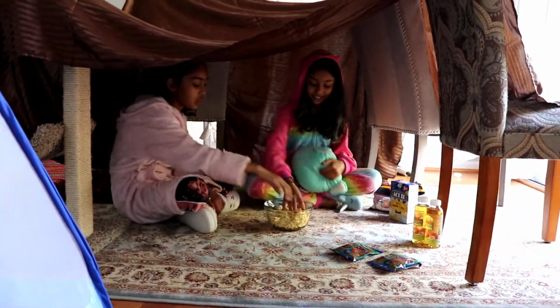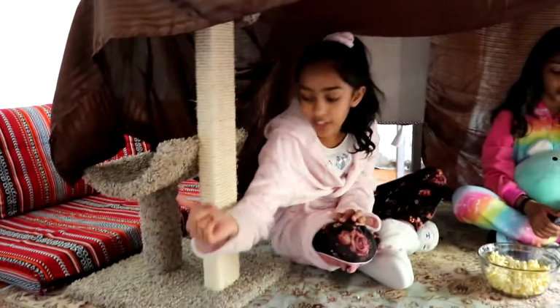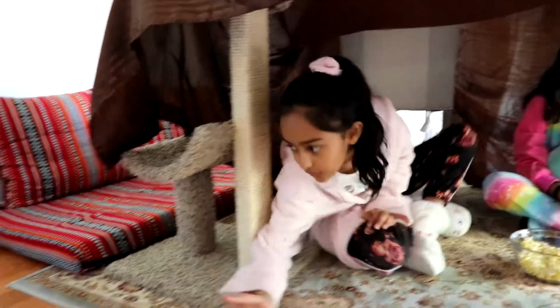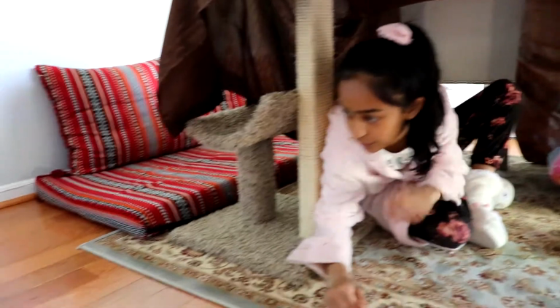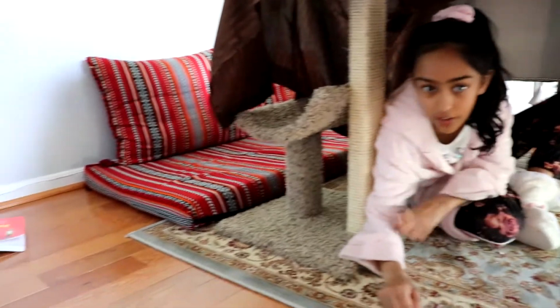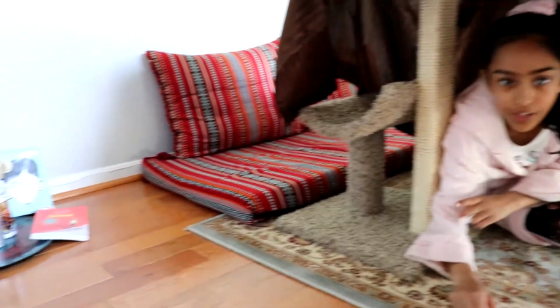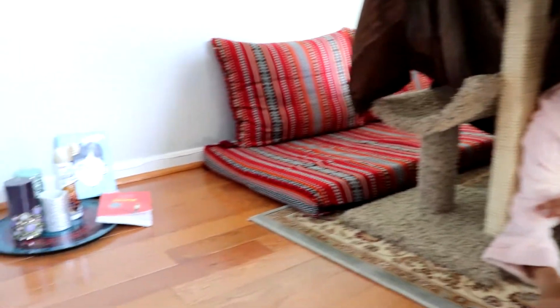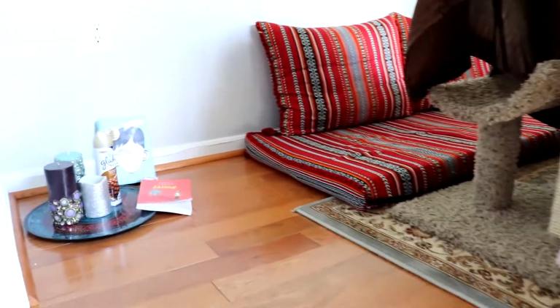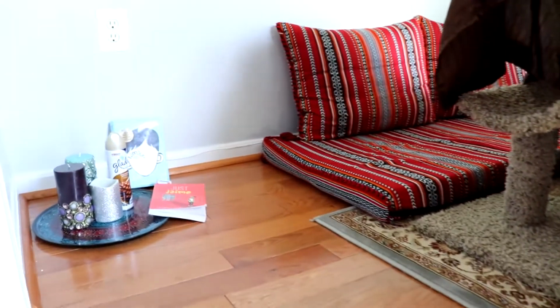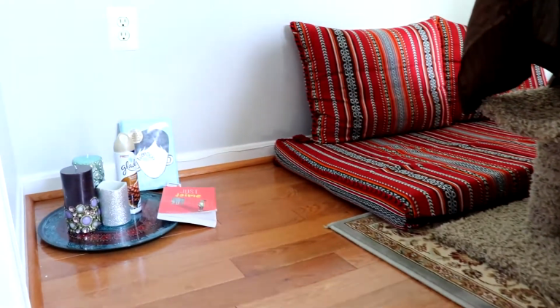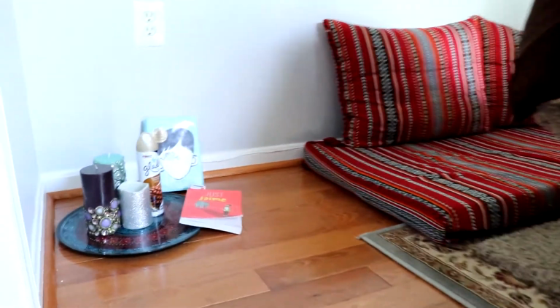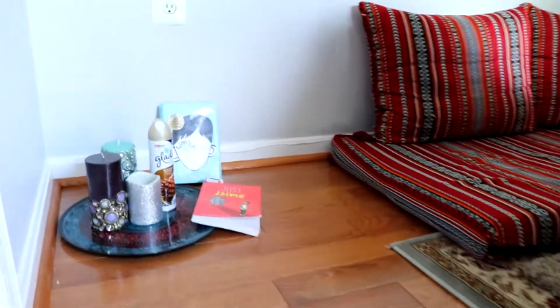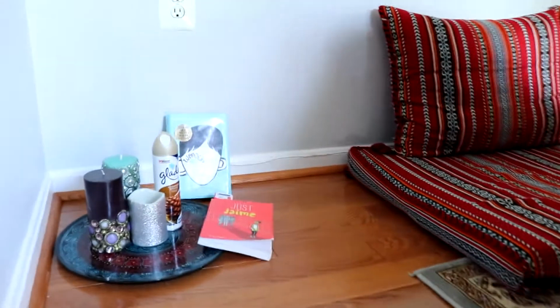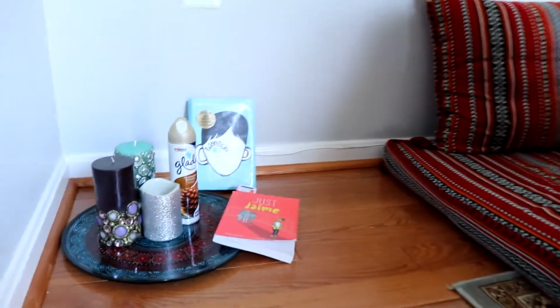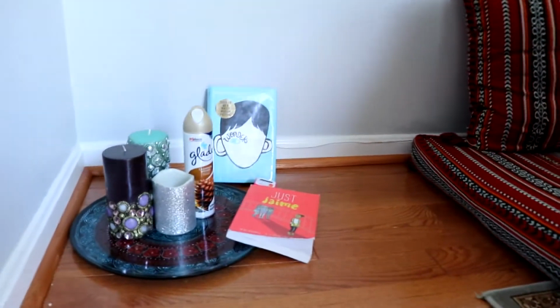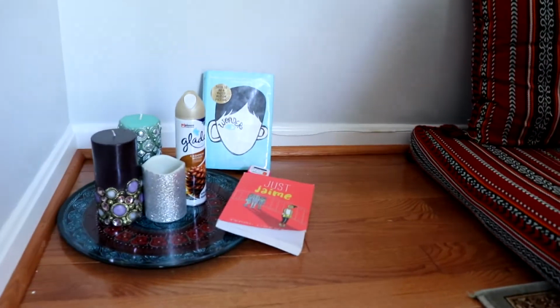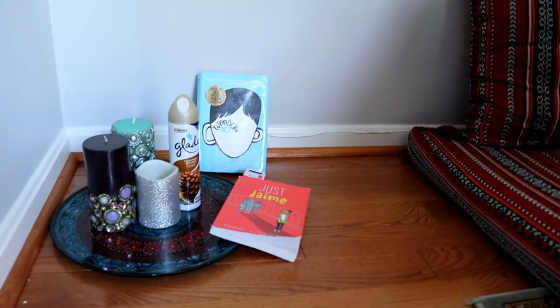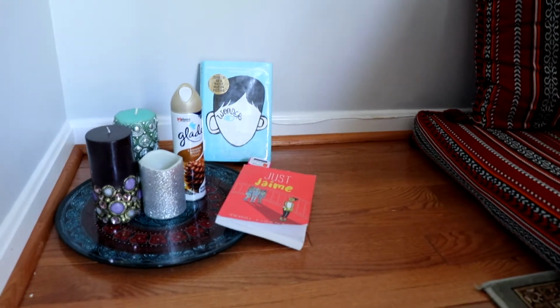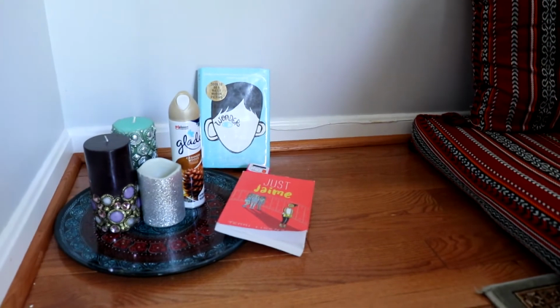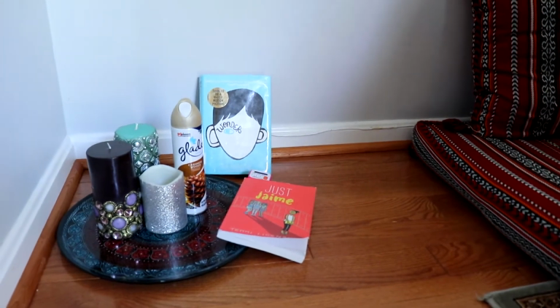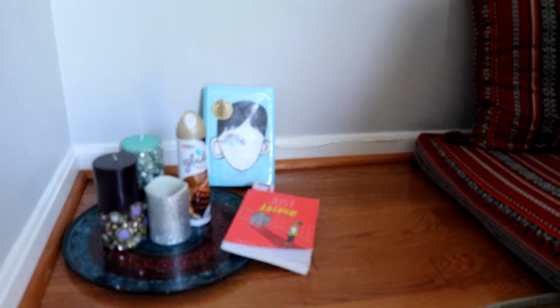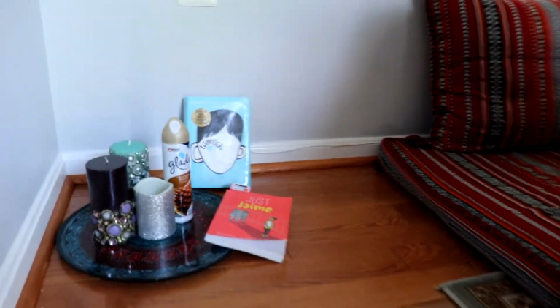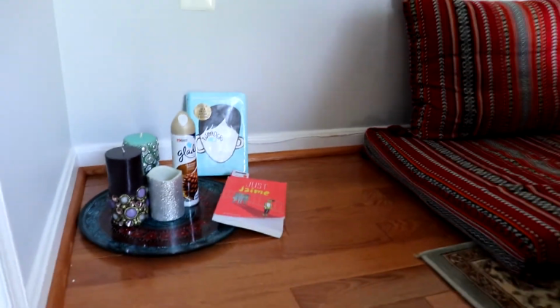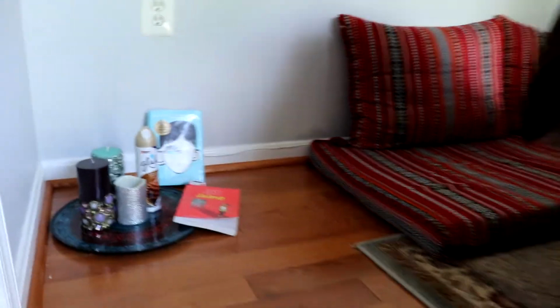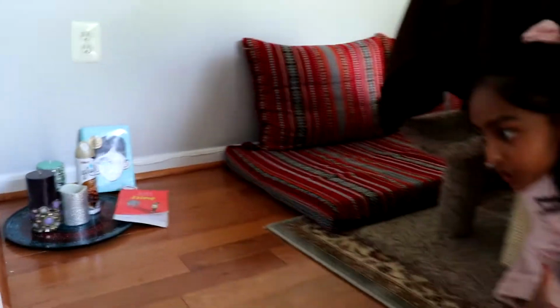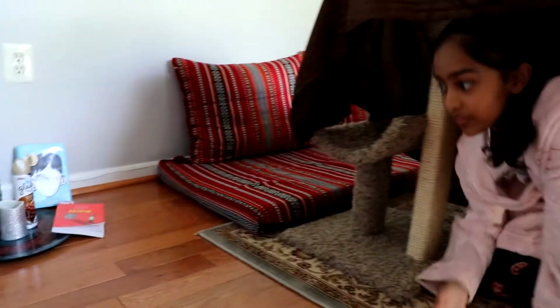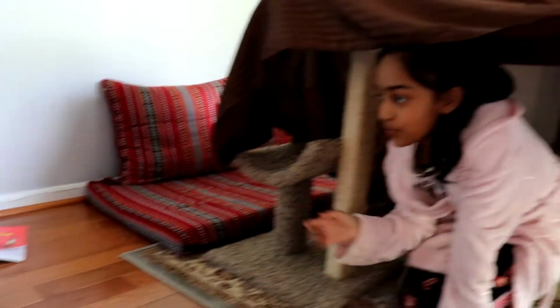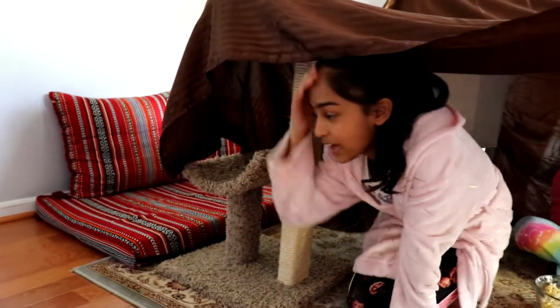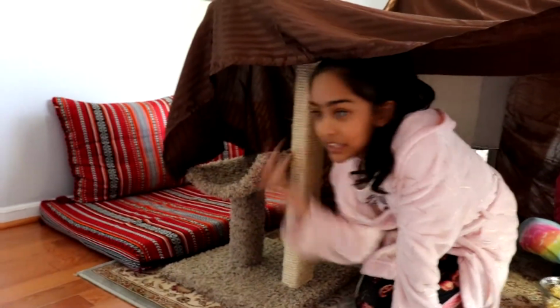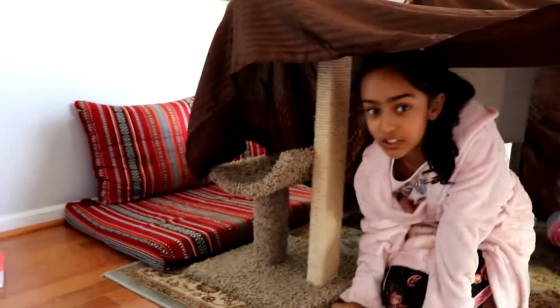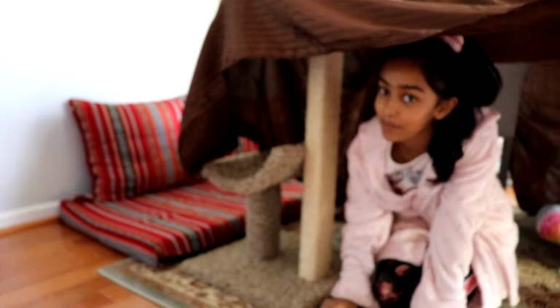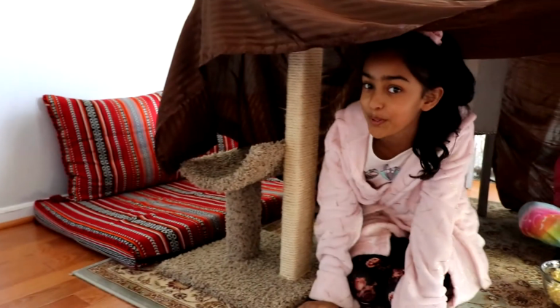So in that corner over there, it's like a friends entertainment corner. We have some books. We have a campfire wood smell to make it sound more campfire-y. And we have some candles to light up the room.